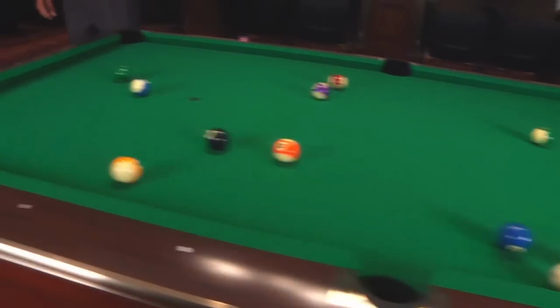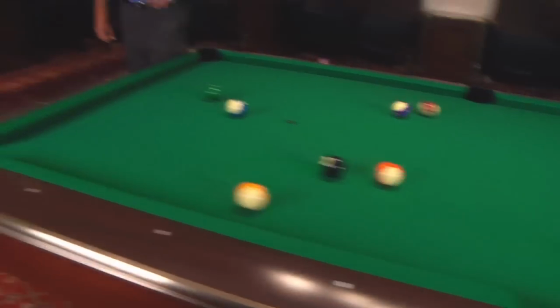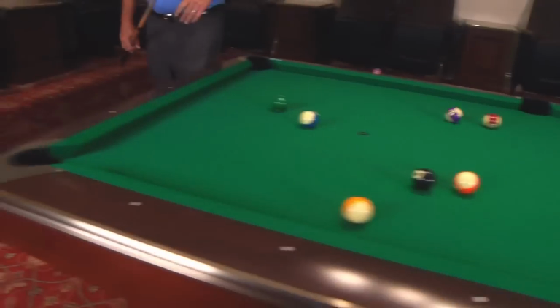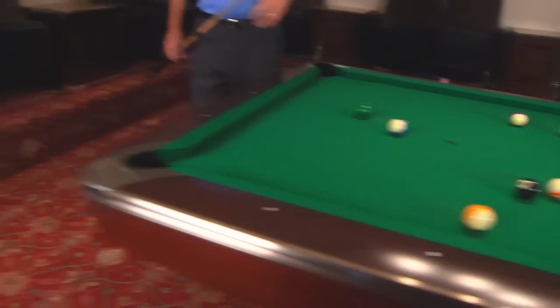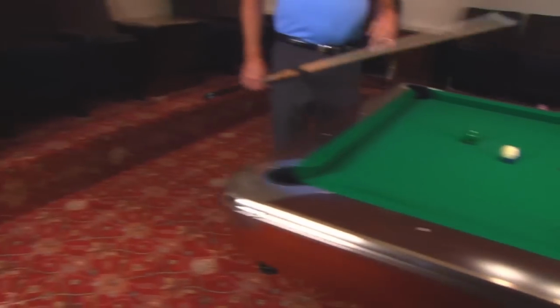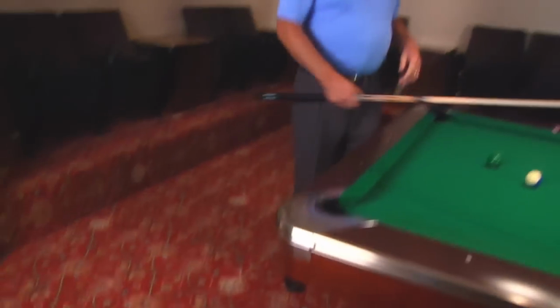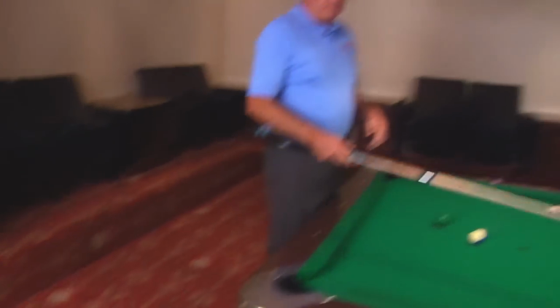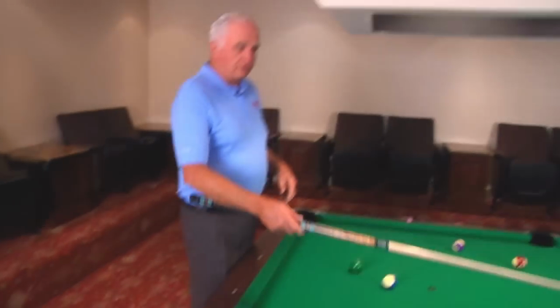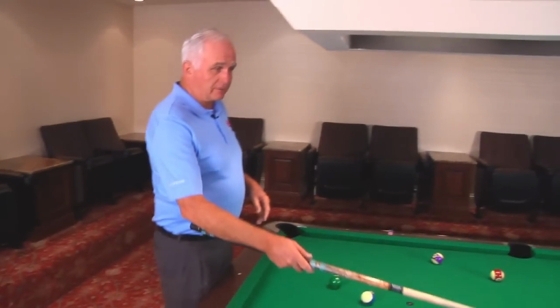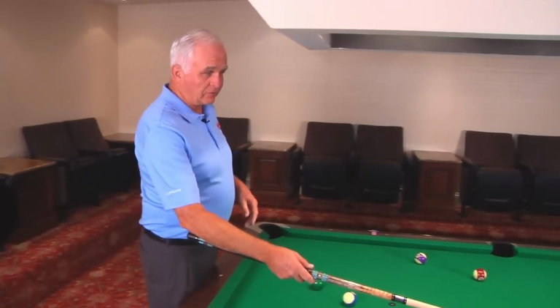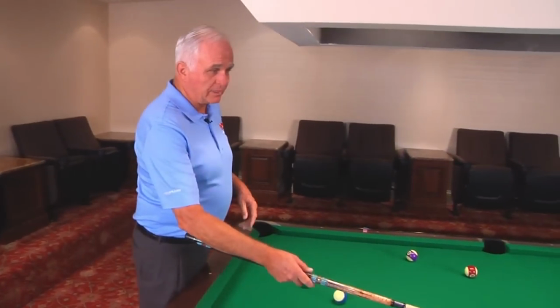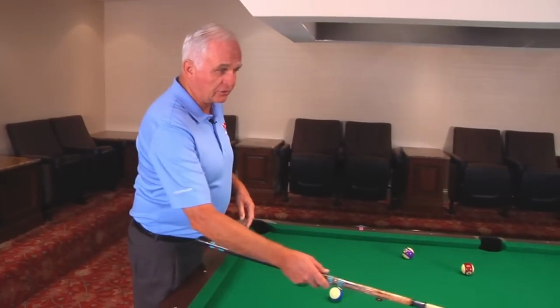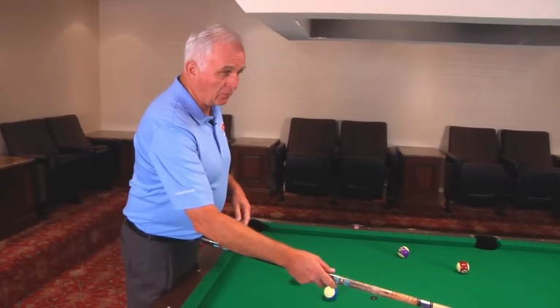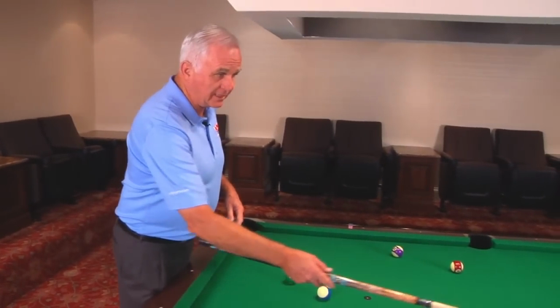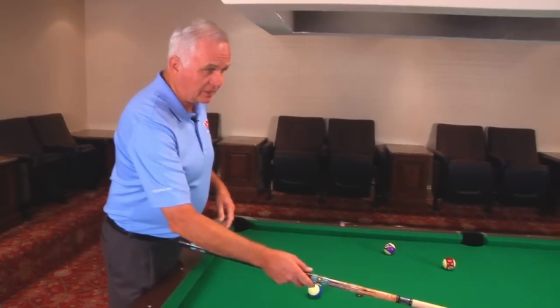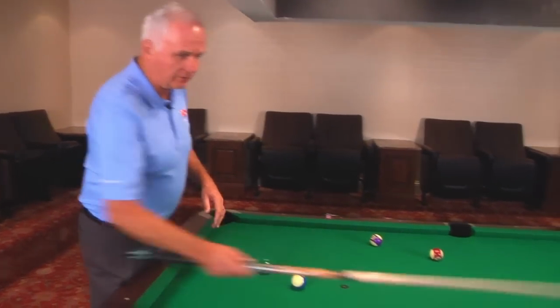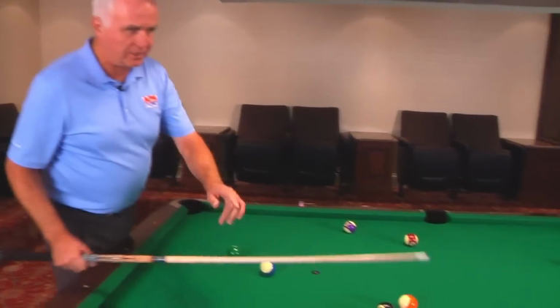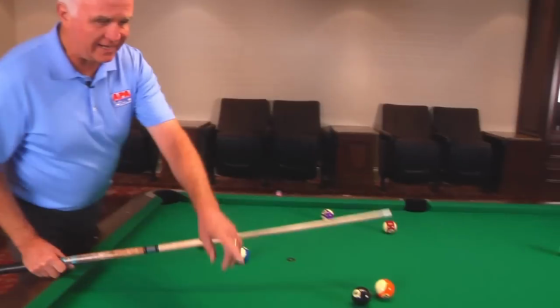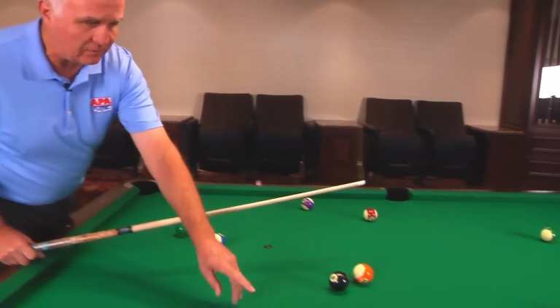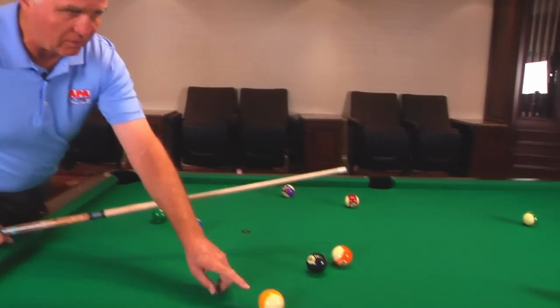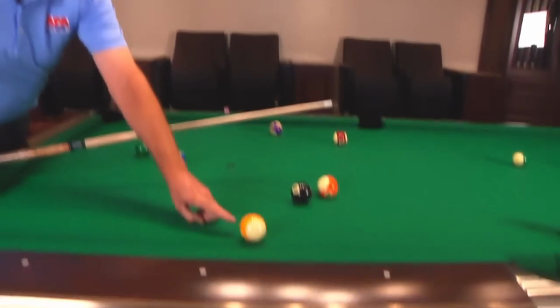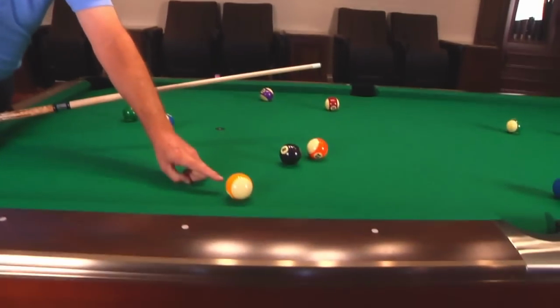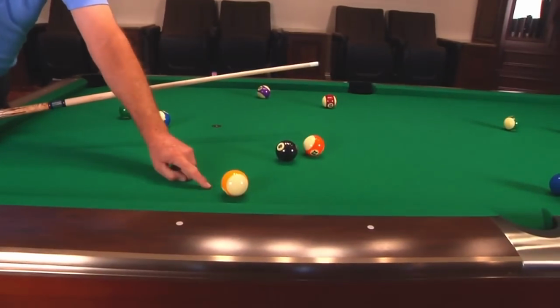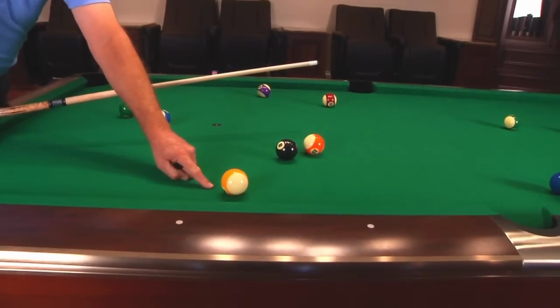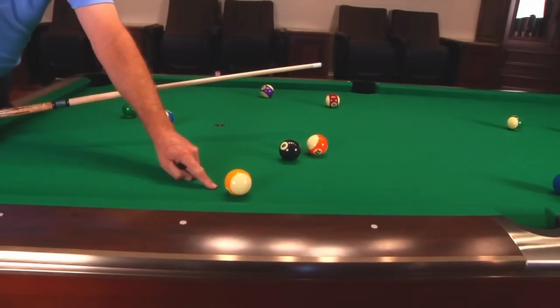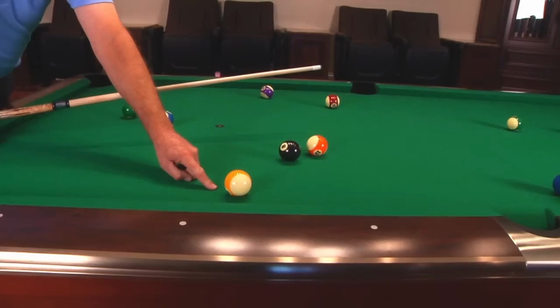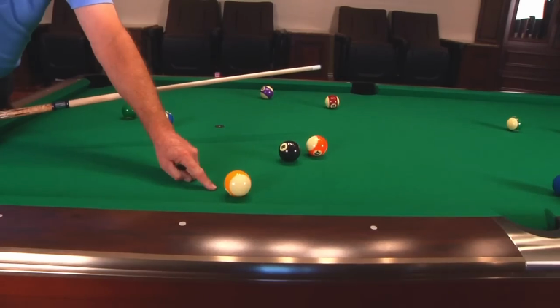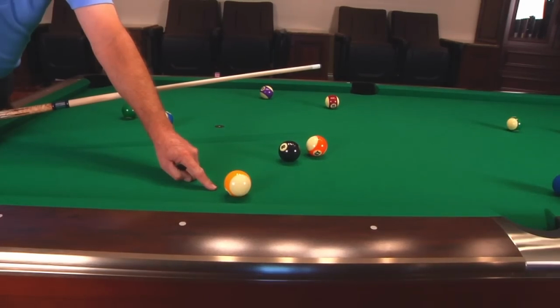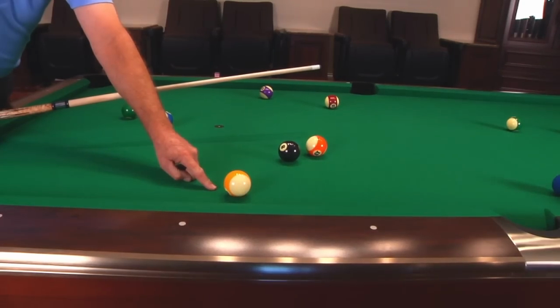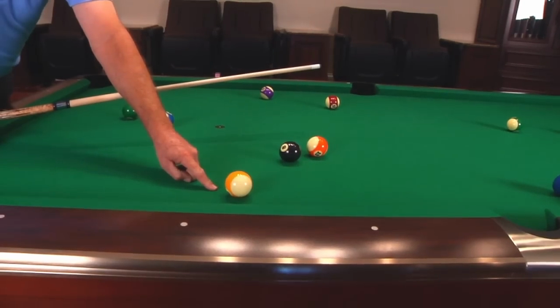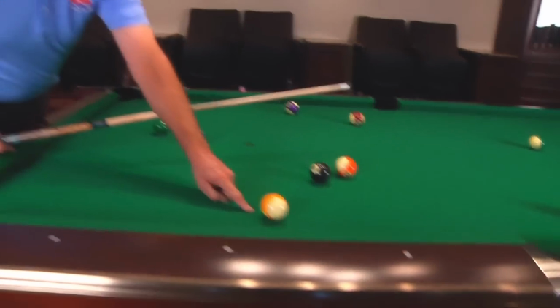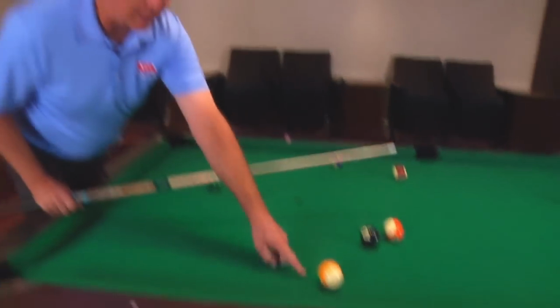You see the dangers of breaking balls out because the cue ball really did get stuck down here, but because I have an outlet ball, I'm really in good shape — and that's a good tip for breaking balls out.